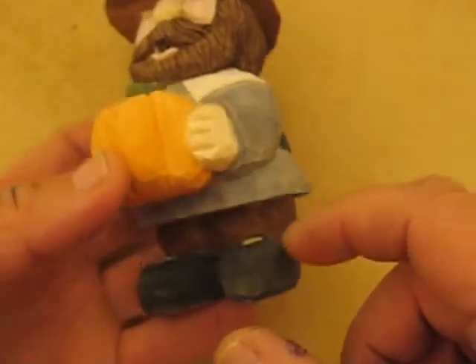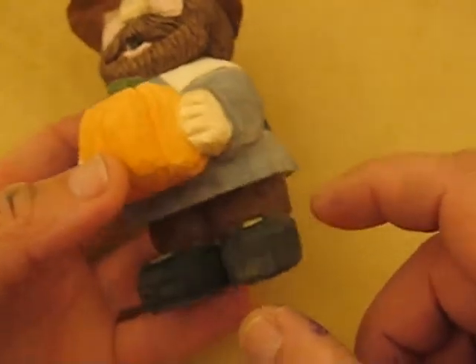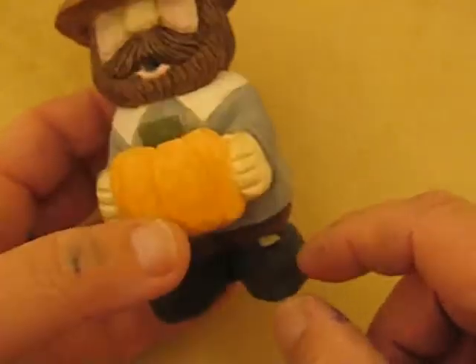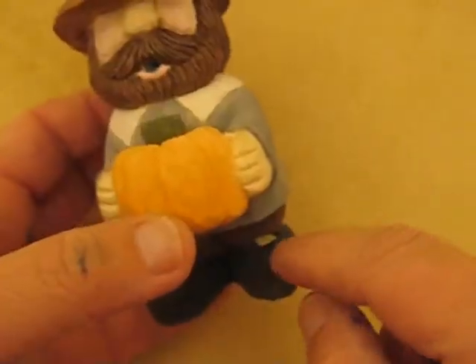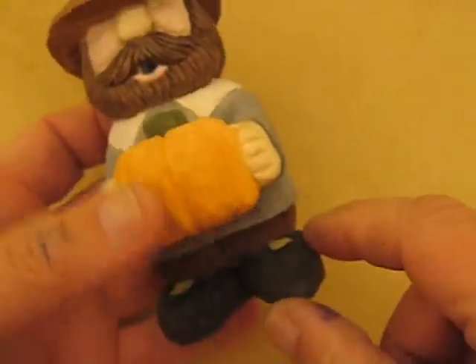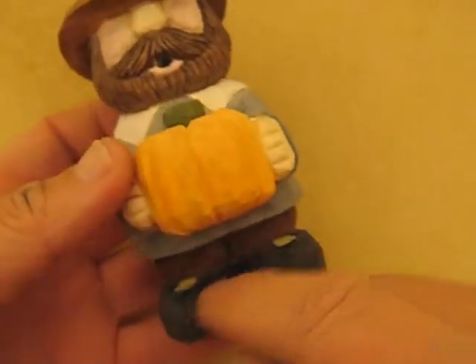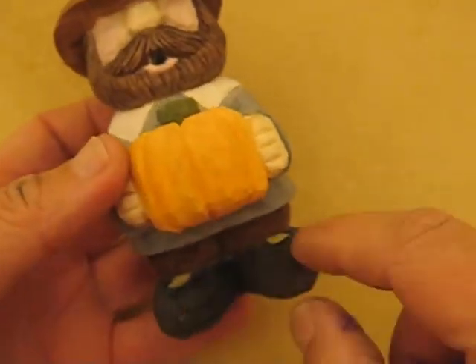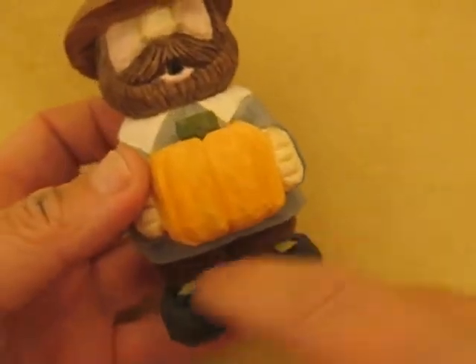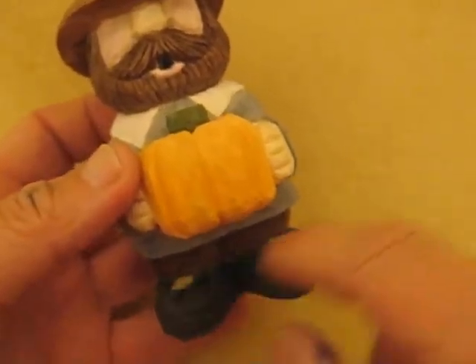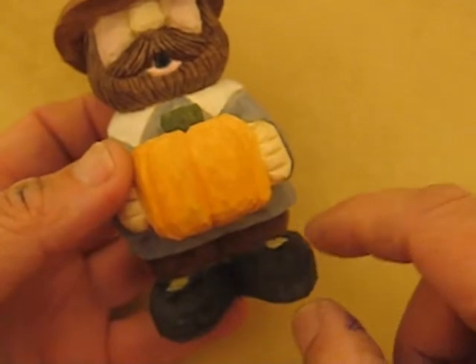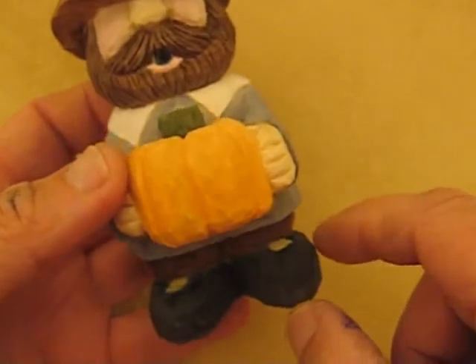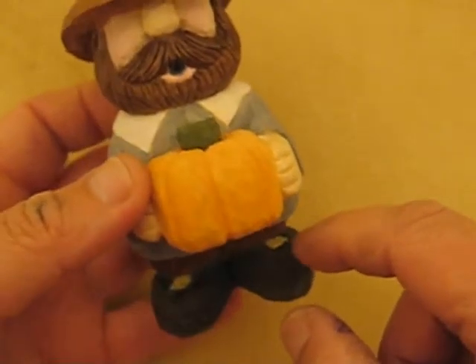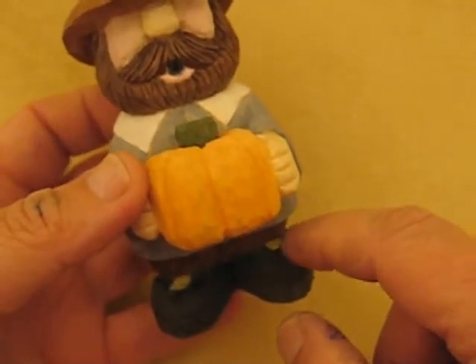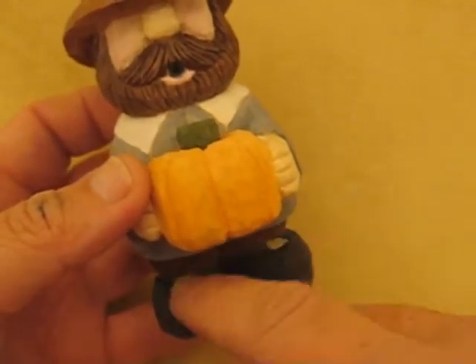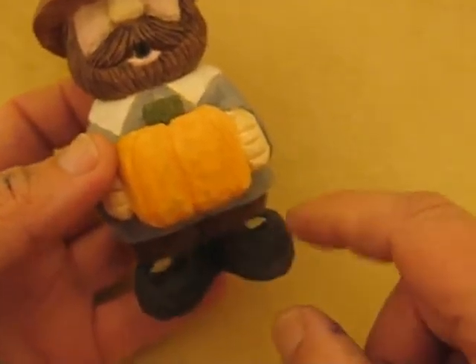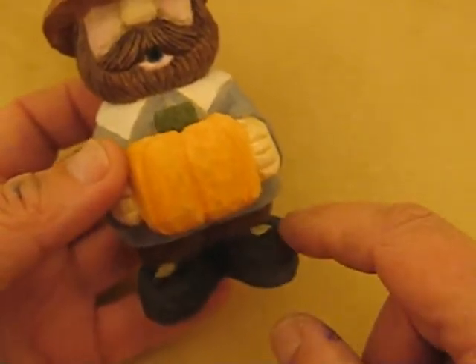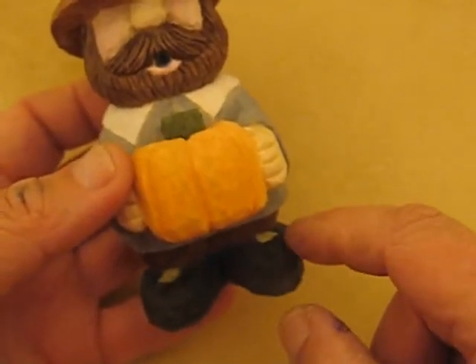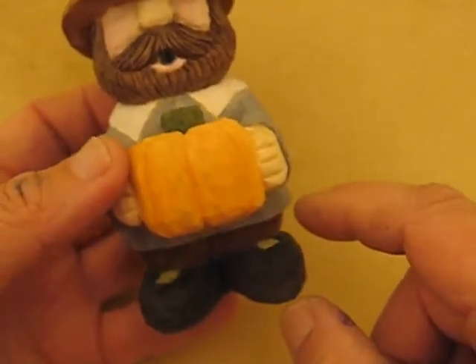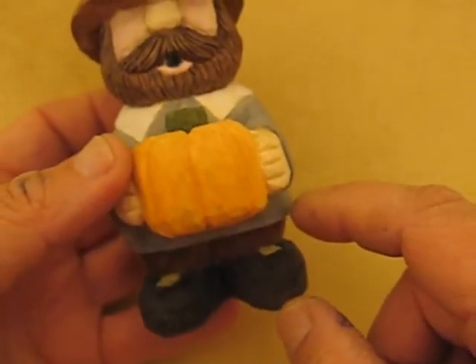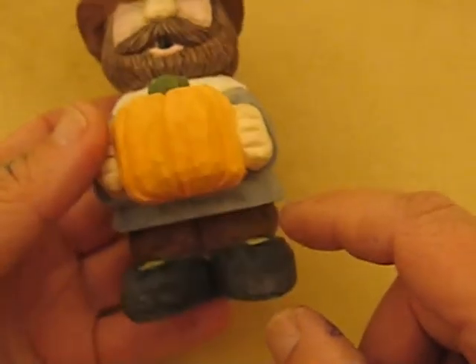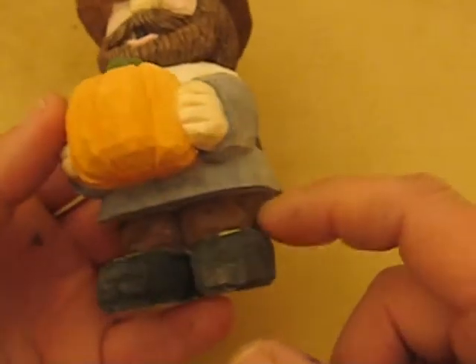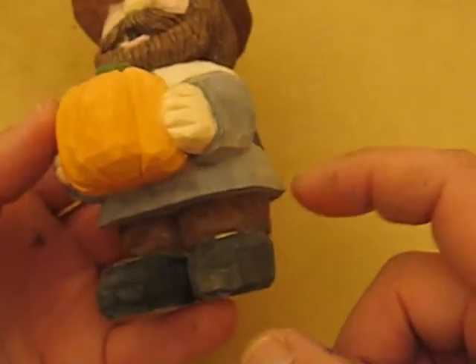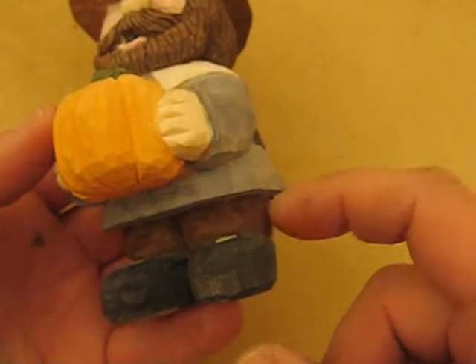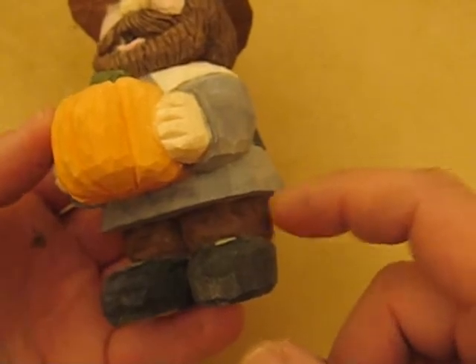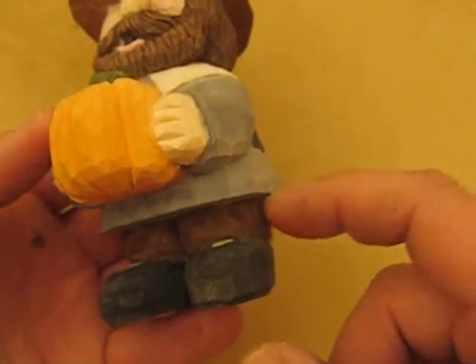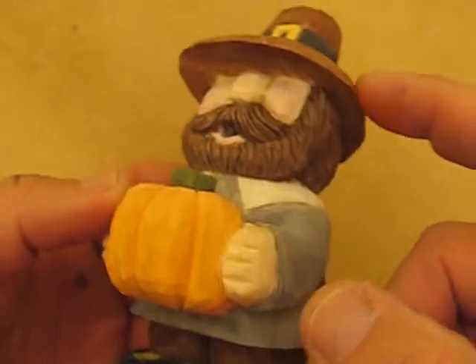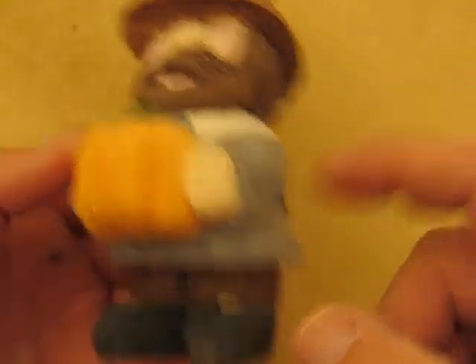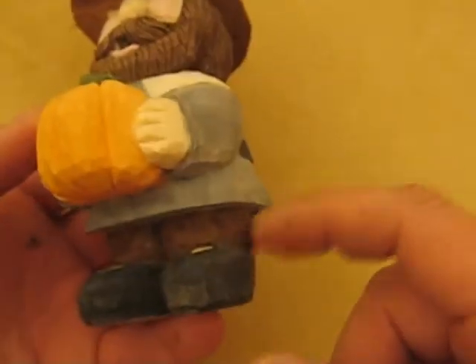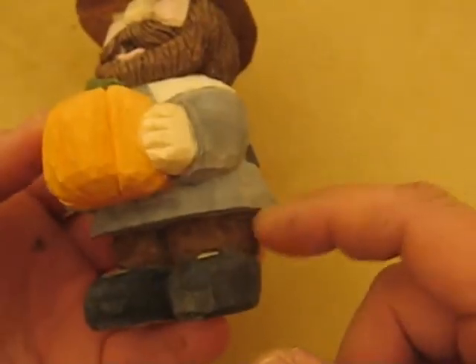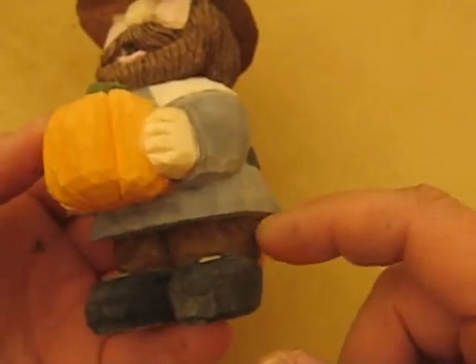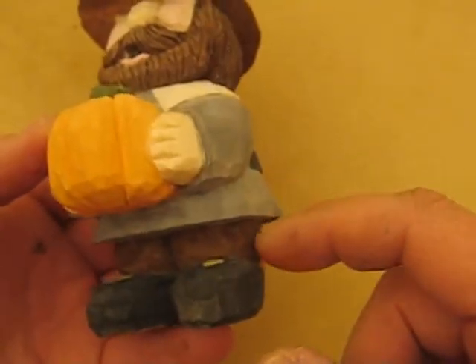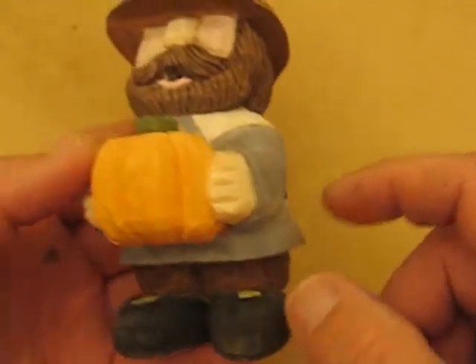The buckle on the bottom is just two little white things on the squares on the bottom of the feet. And the same as the hat mixtures for the pants.